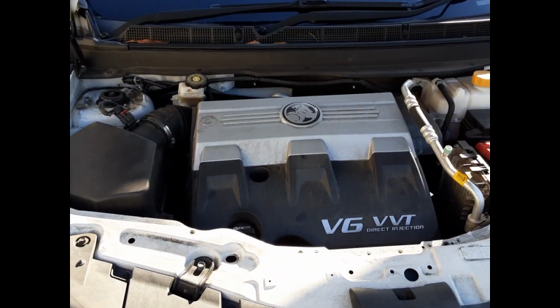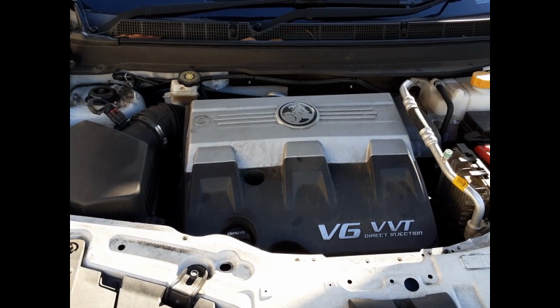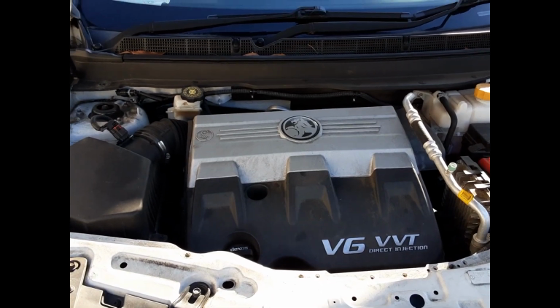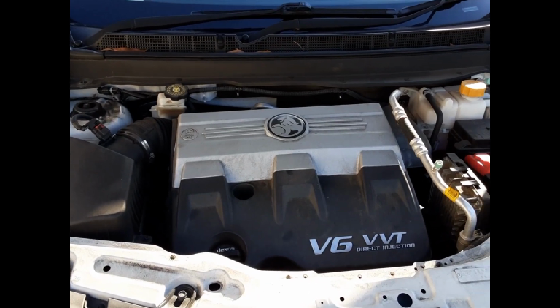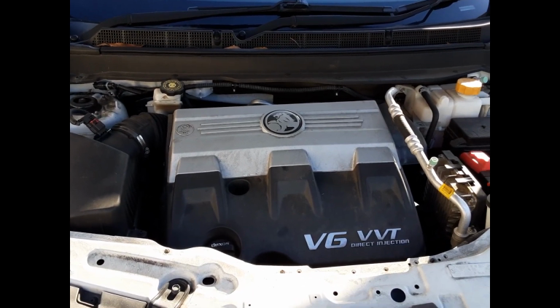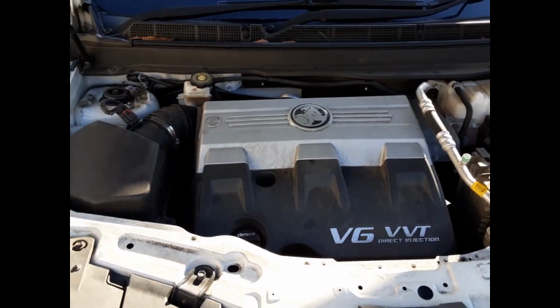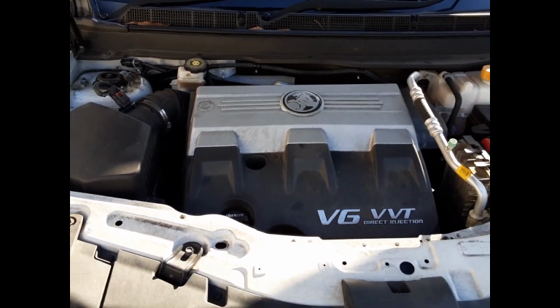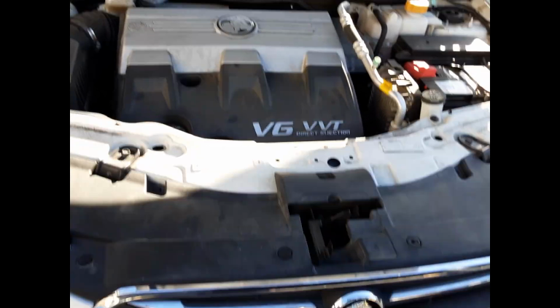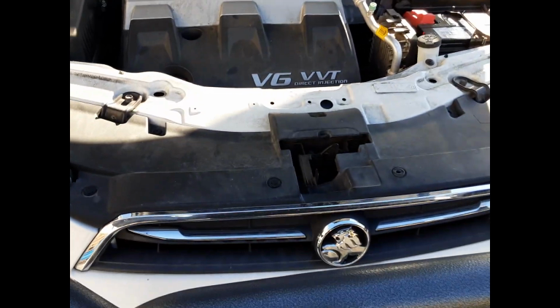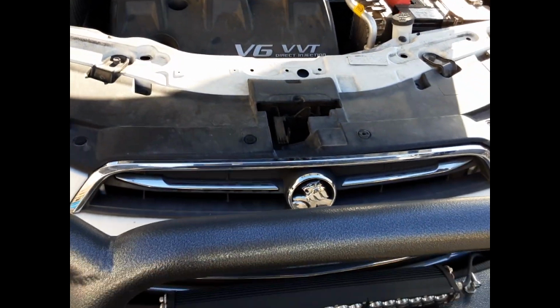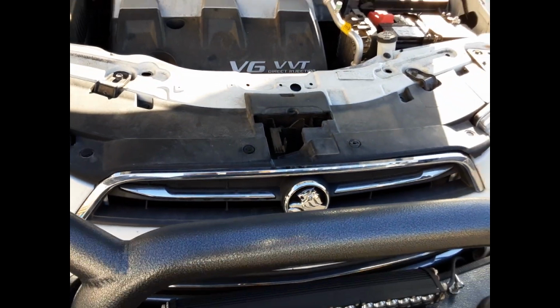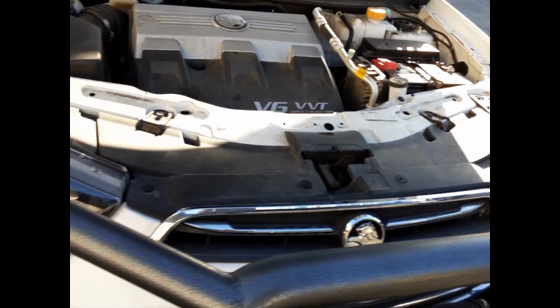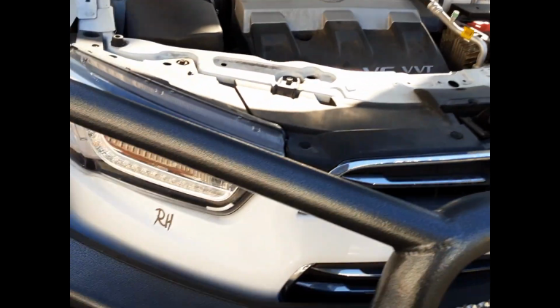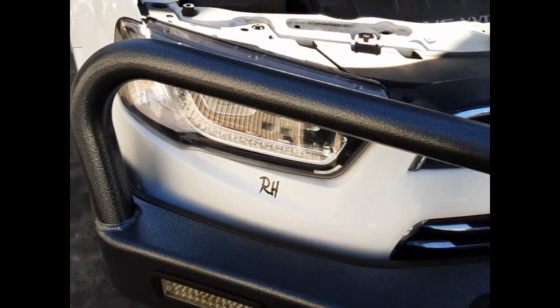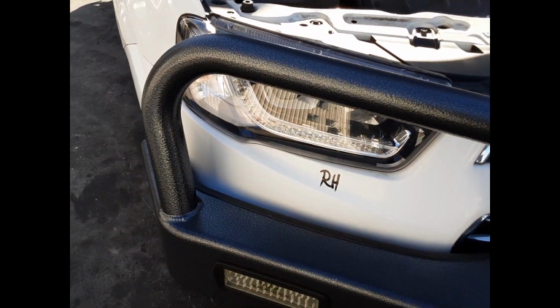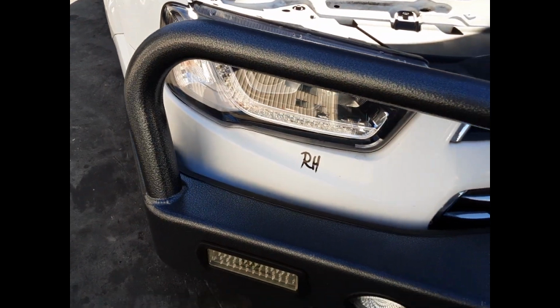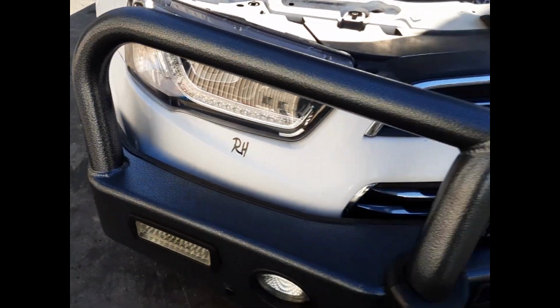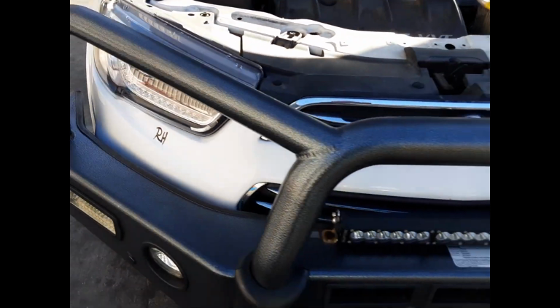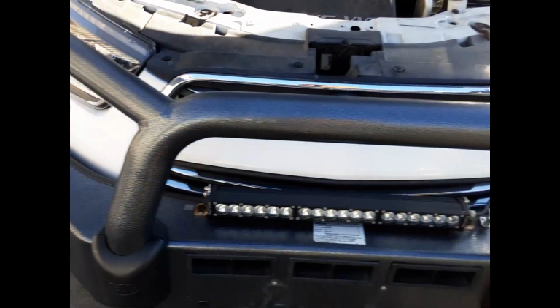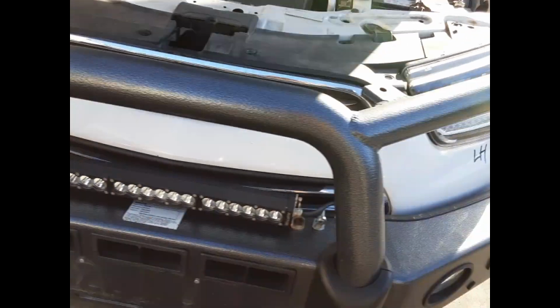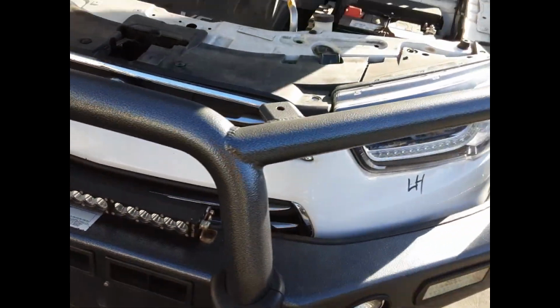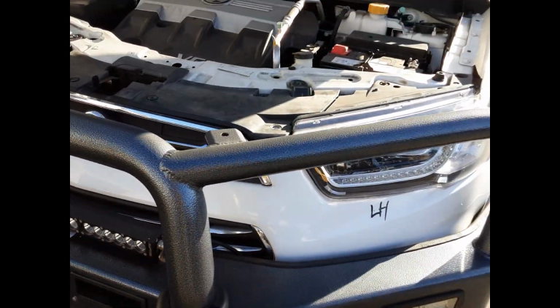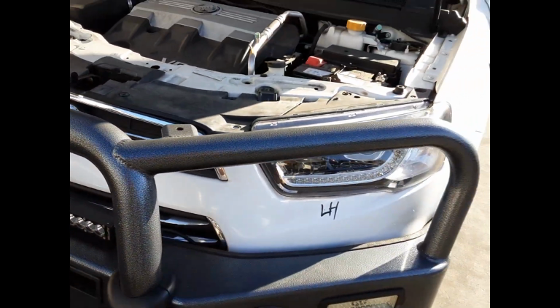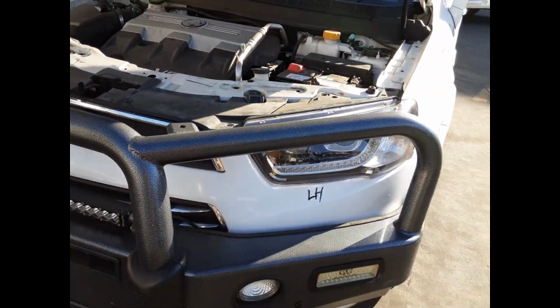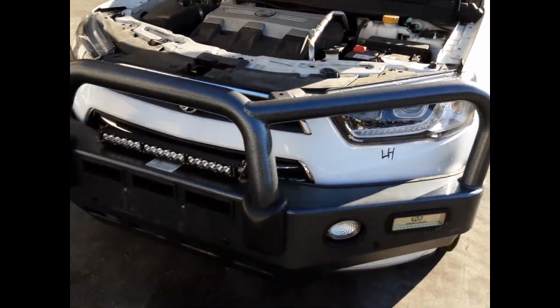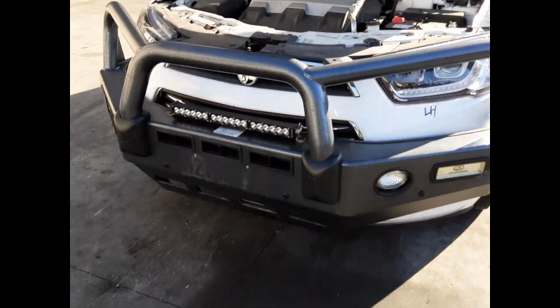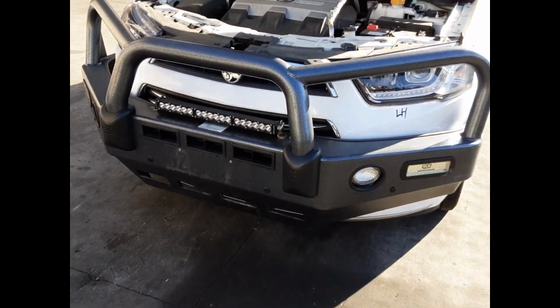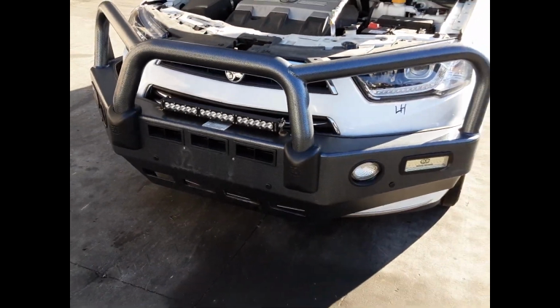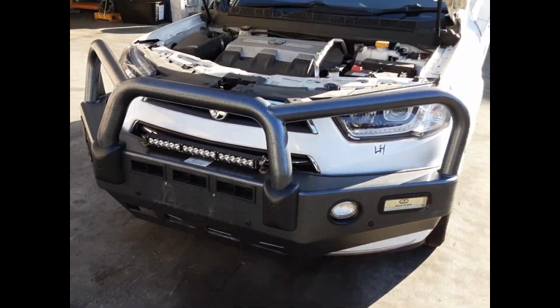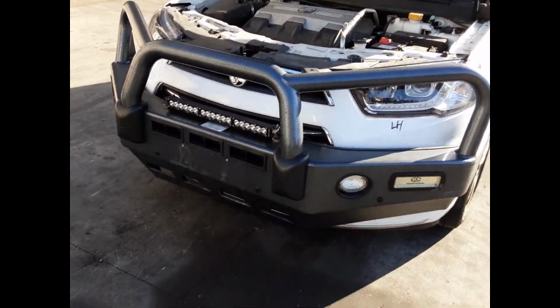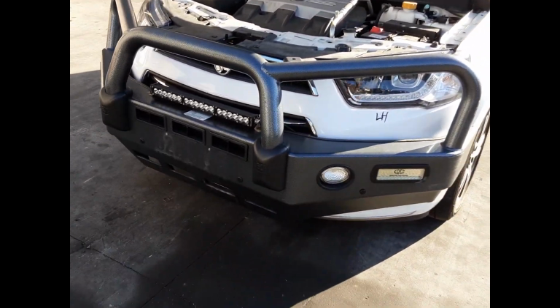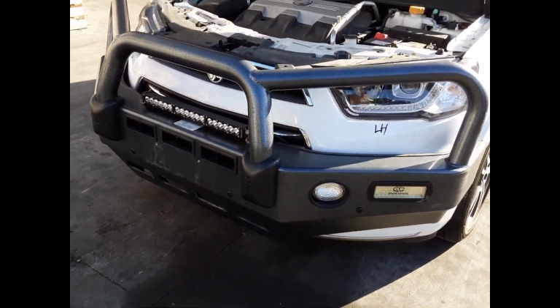LFW 3L V6 petrol engine with a radiator grille, right hand headlight, left hand headlight, and an ECB bull bar with all bolts and brackets.